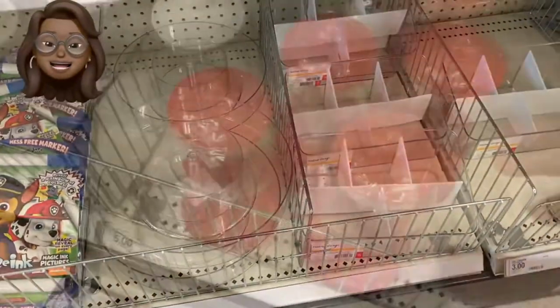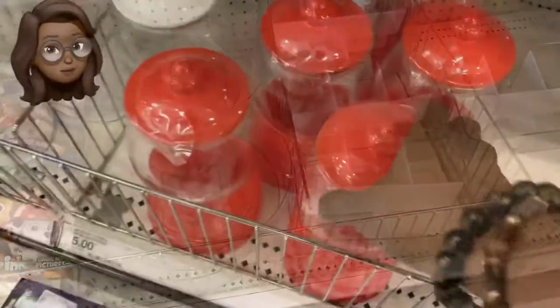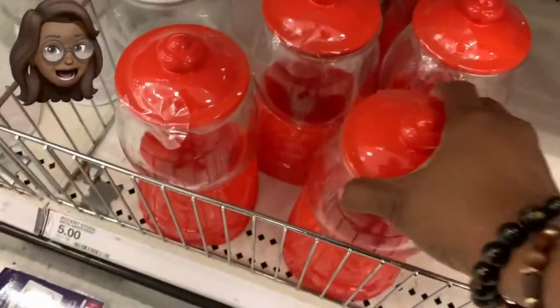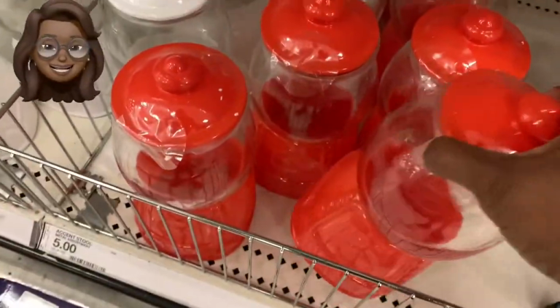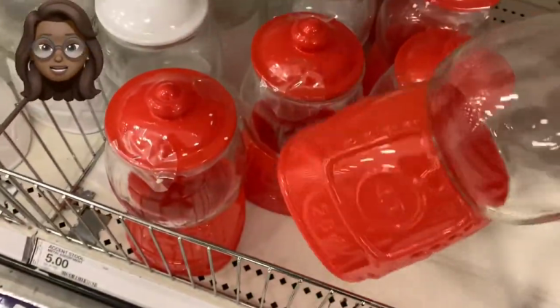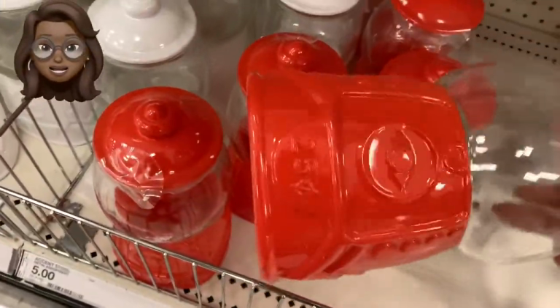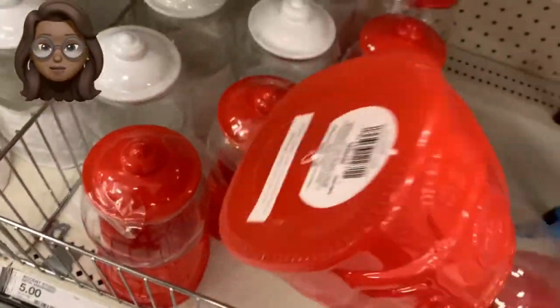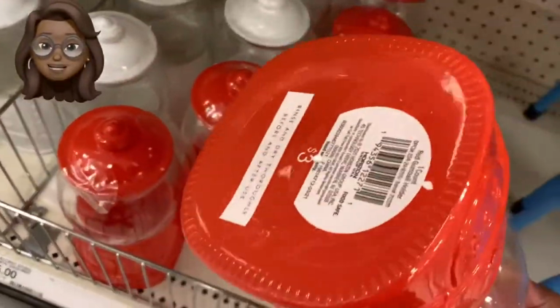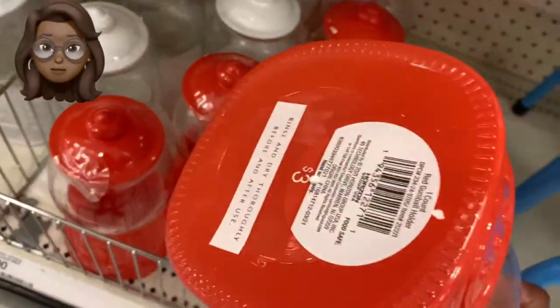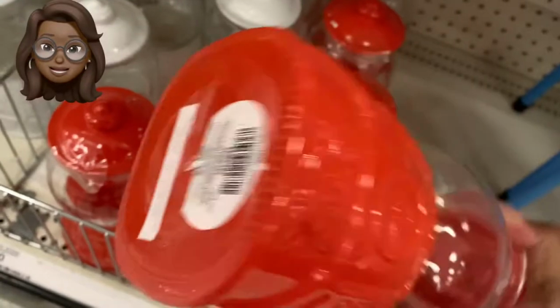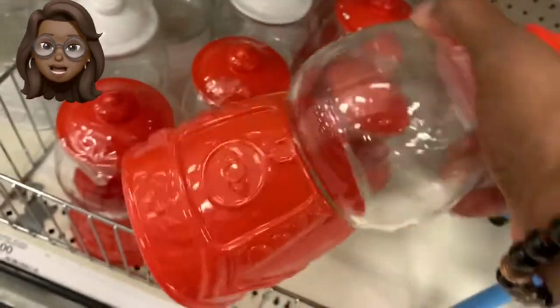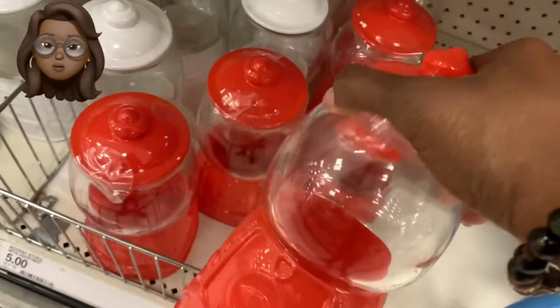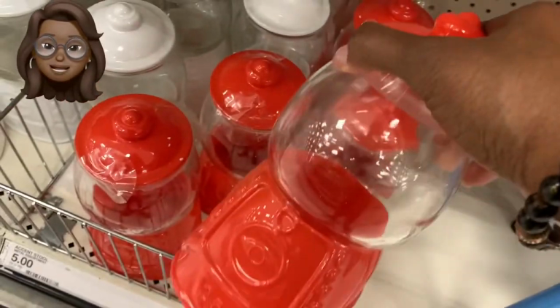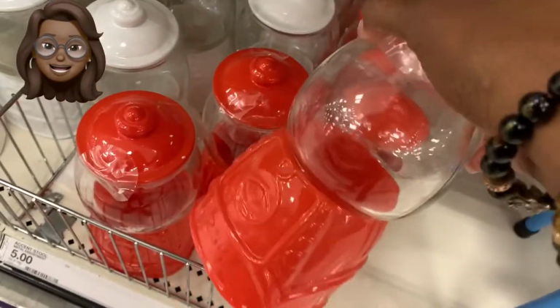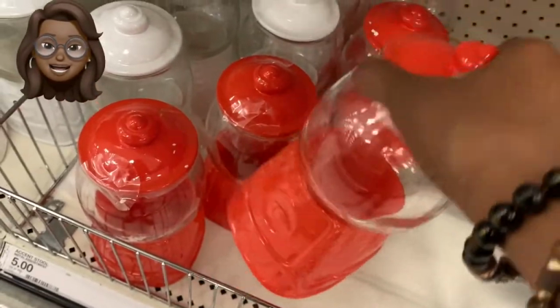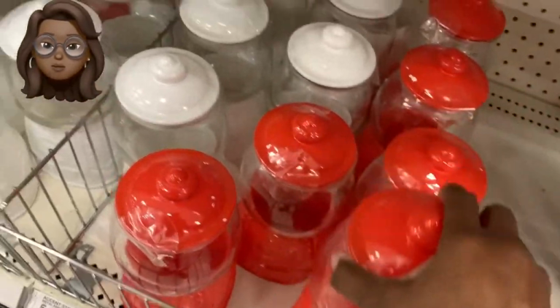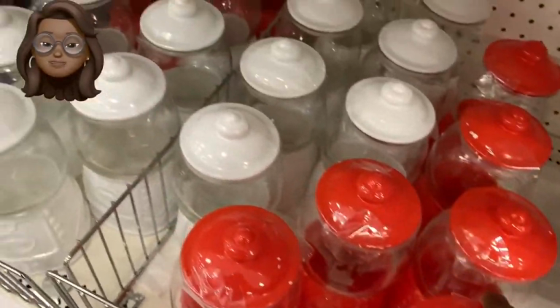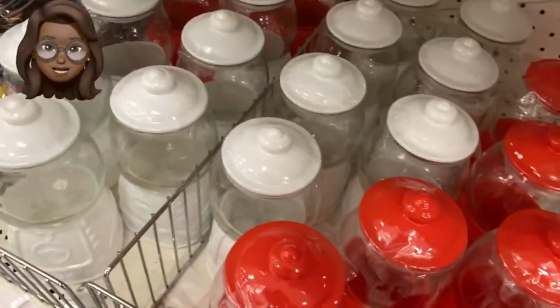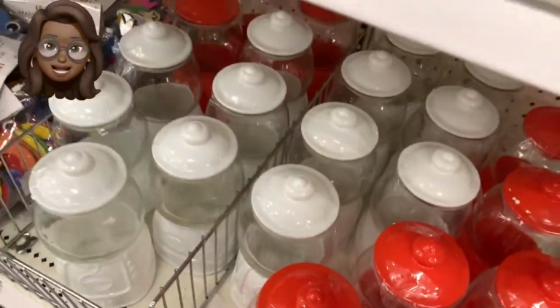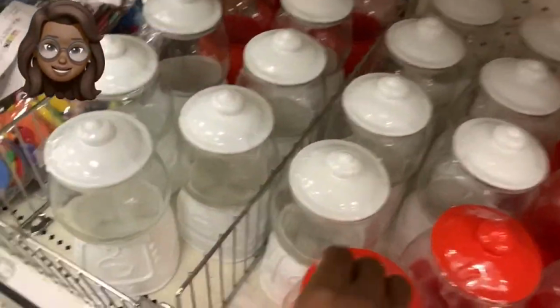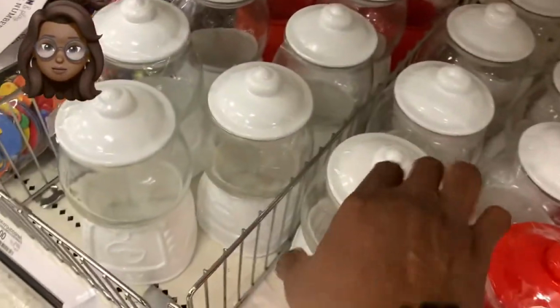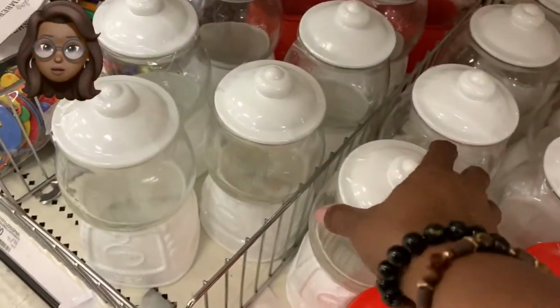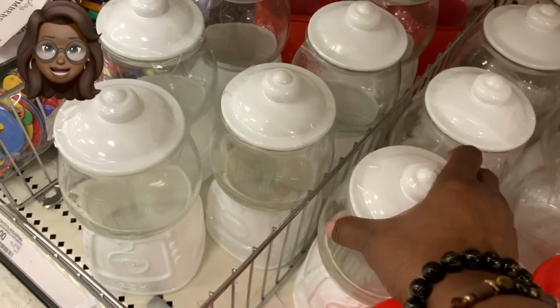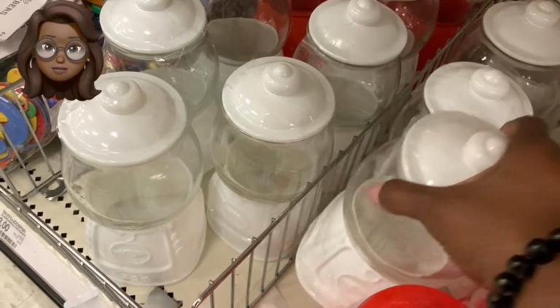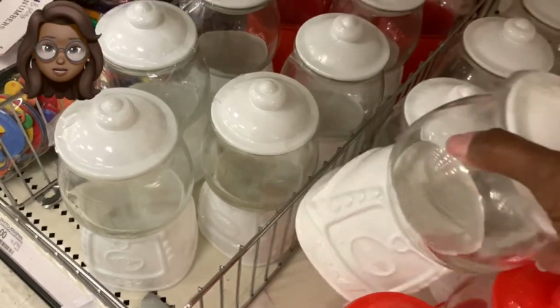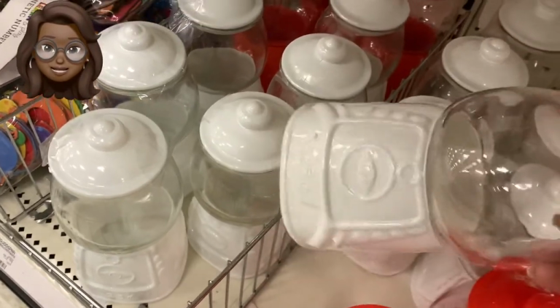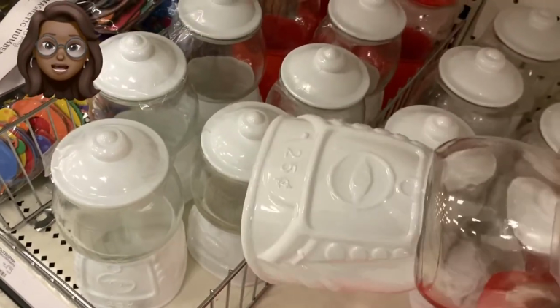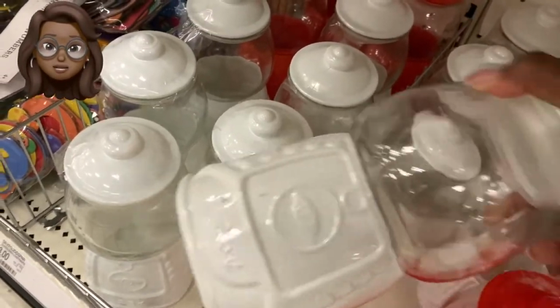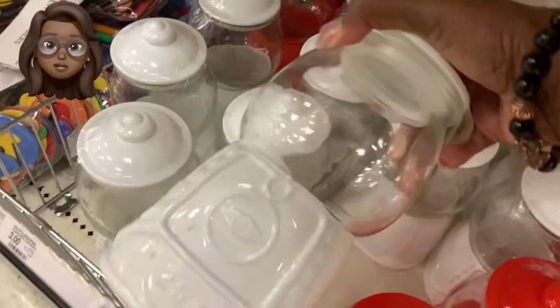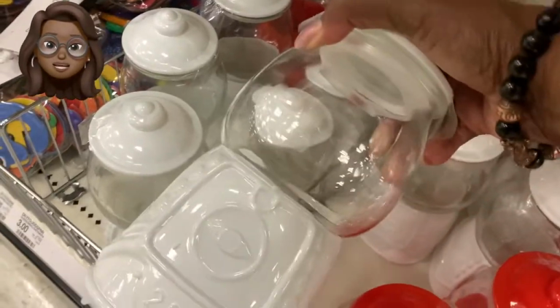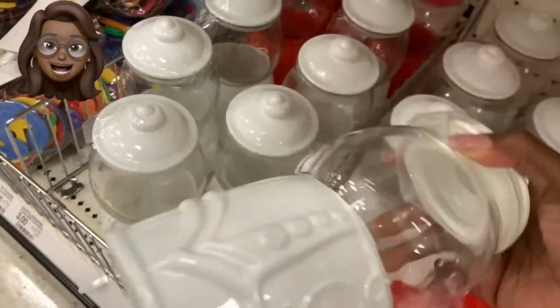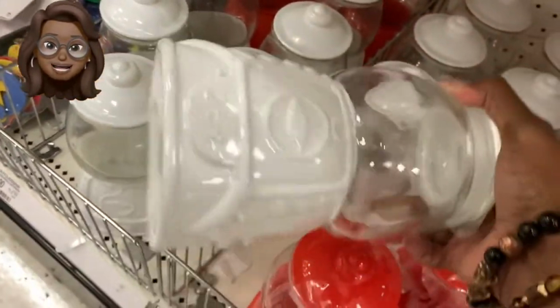It's back! The Target Dollar Spot has the bubblegum machine back. Ceramic glass, solid as a rock, $5. This is probably the most requested item in the Target Dollar Spot. If you're looking for it, check it out now.